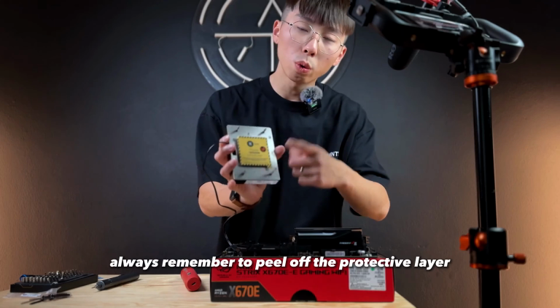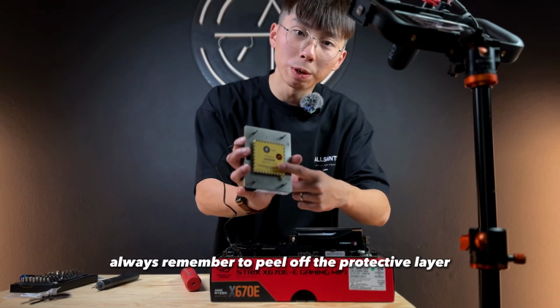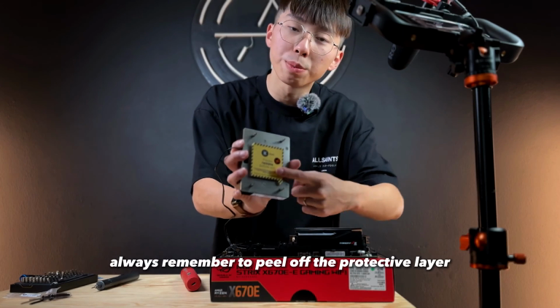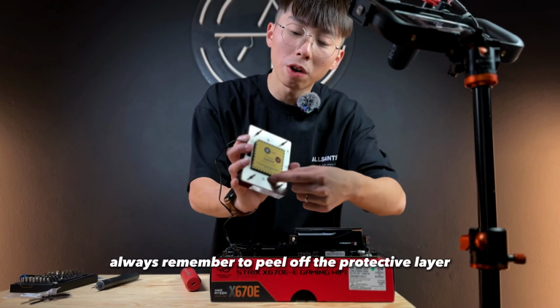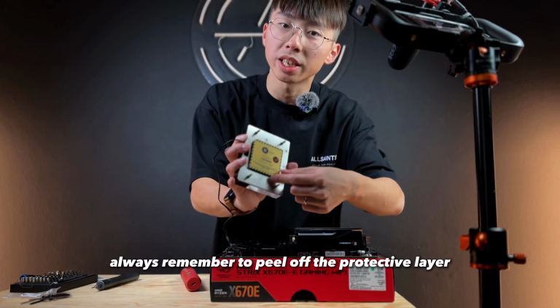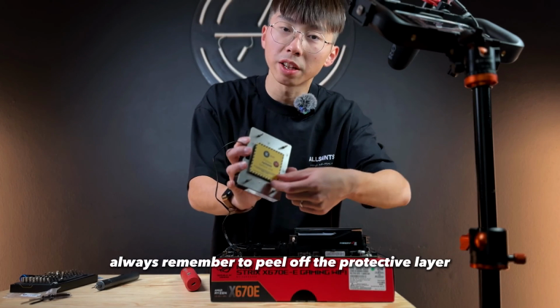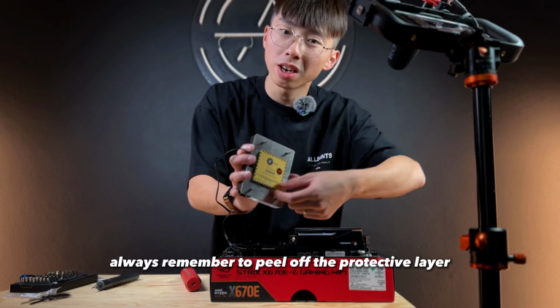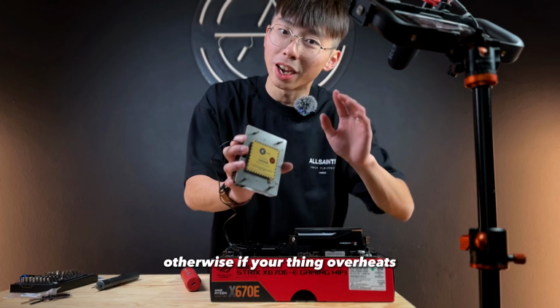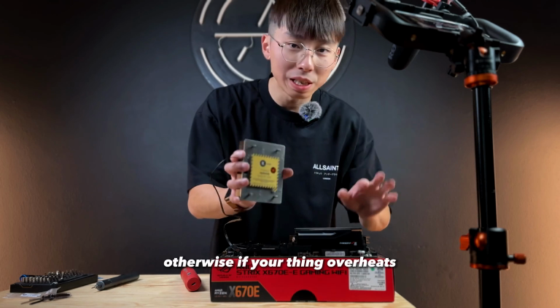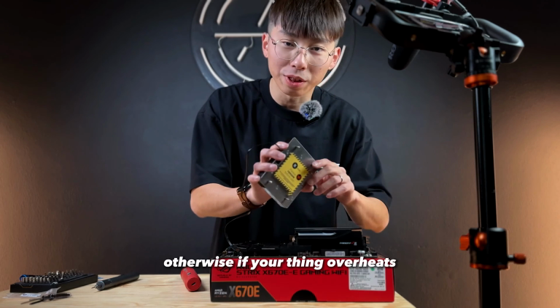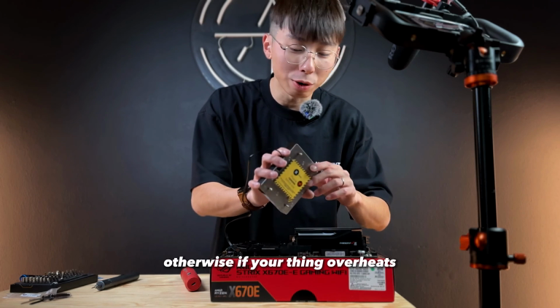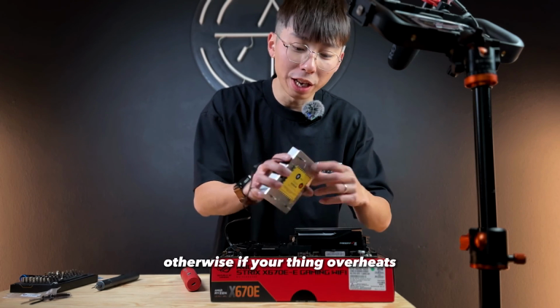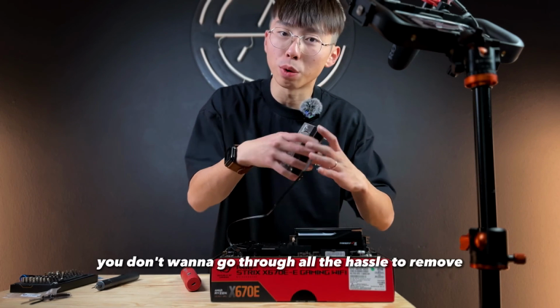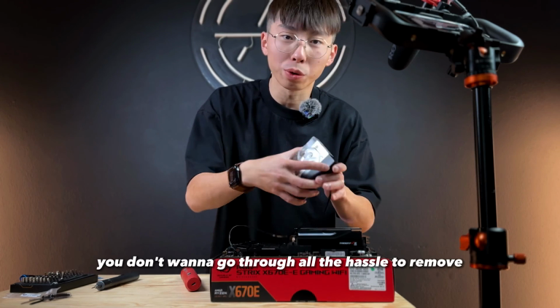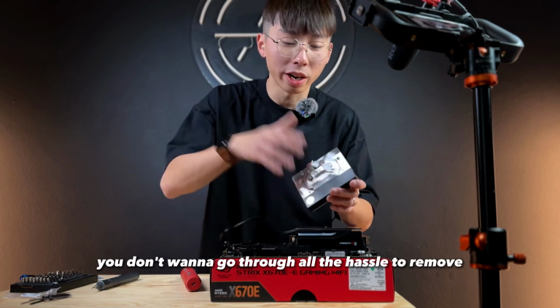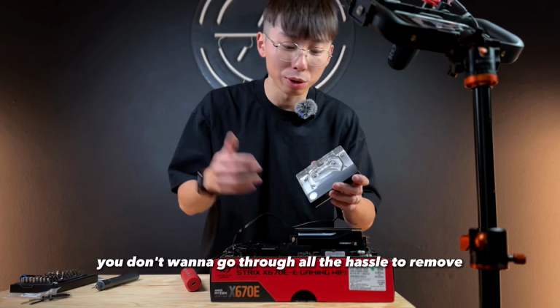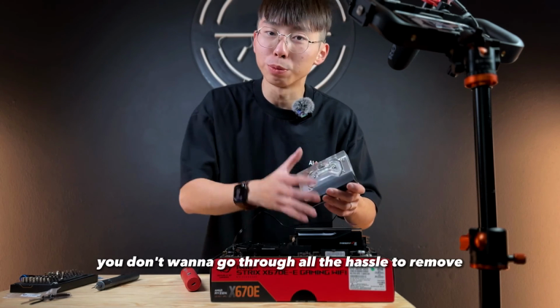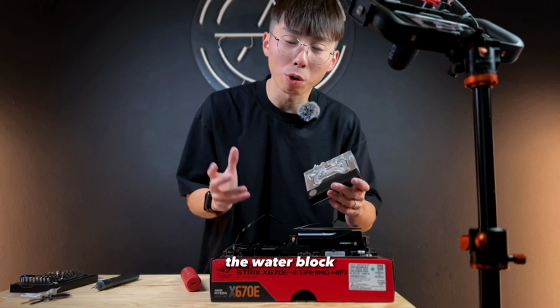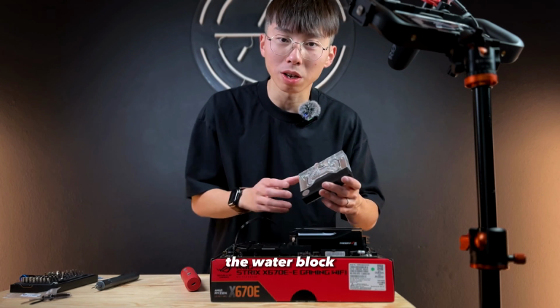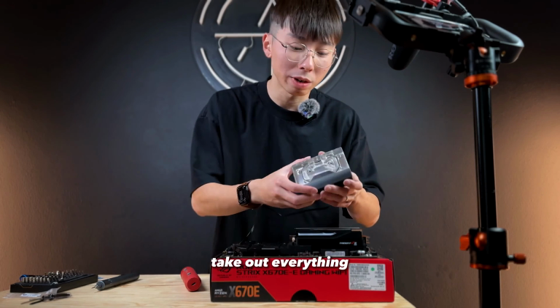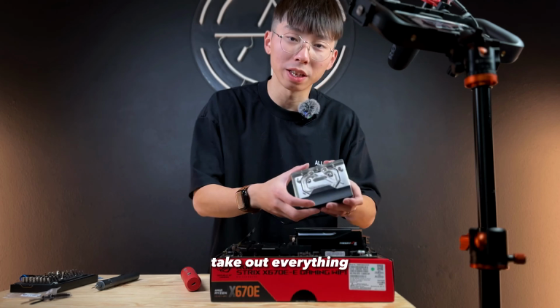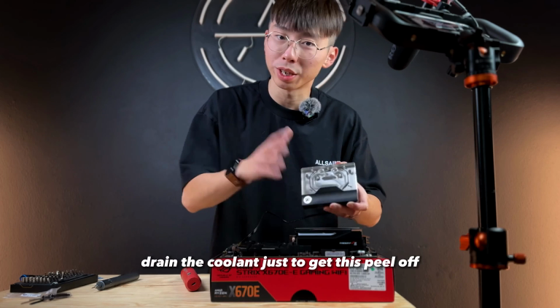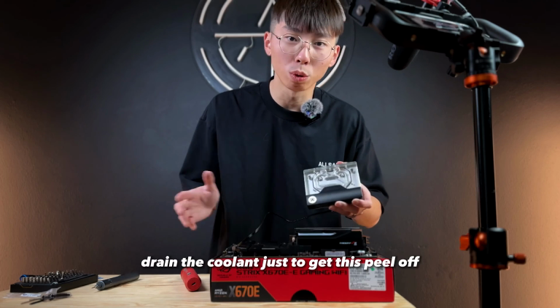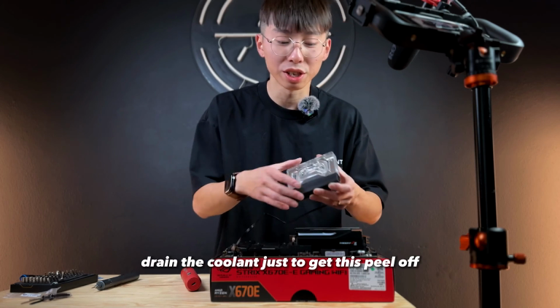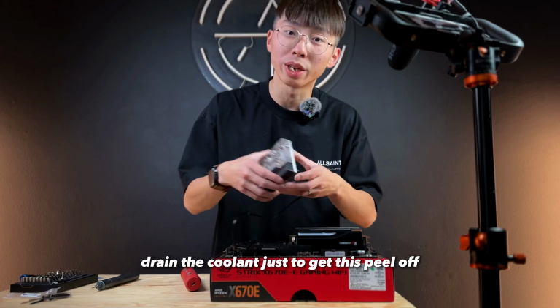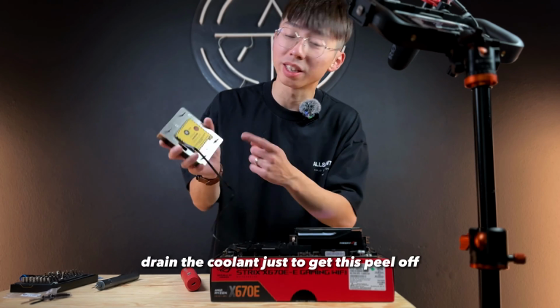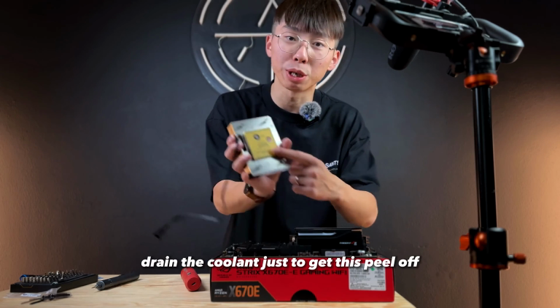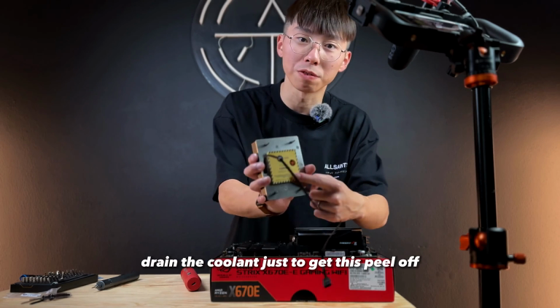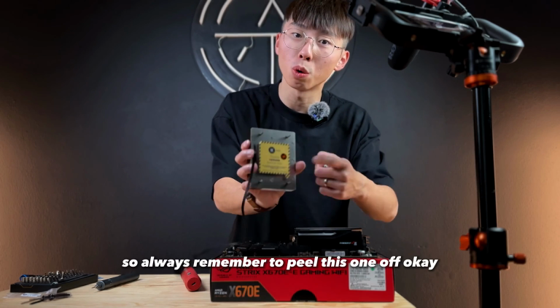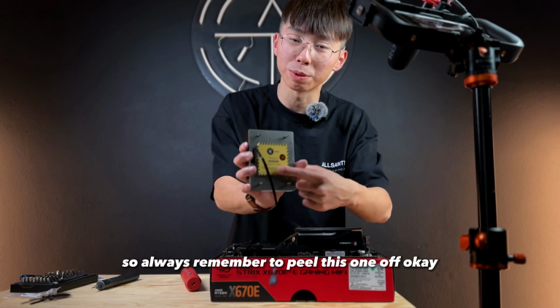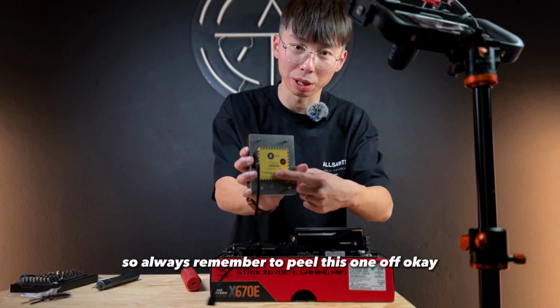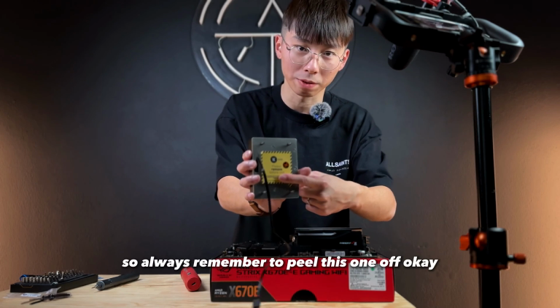Always remember to peel off the protective layer. Otherwise if your system overheats, you don't wanna go through all the hassle to remove the water block, take out everything, drain the coolant, just to get this peeled off. So always remember to peel this one off, okay?